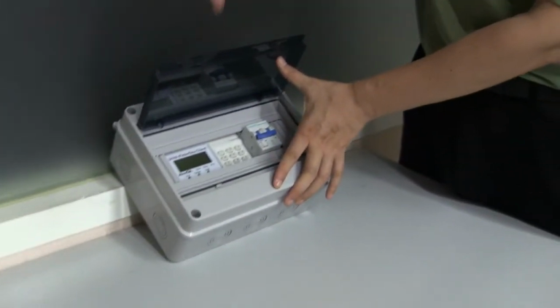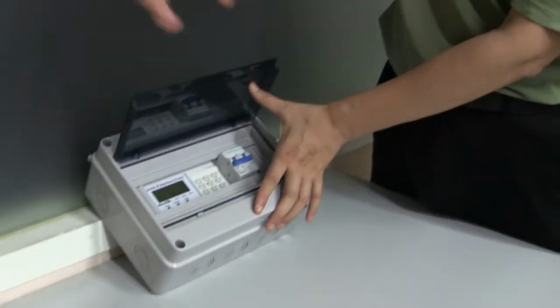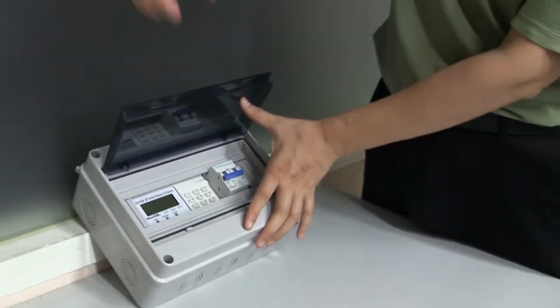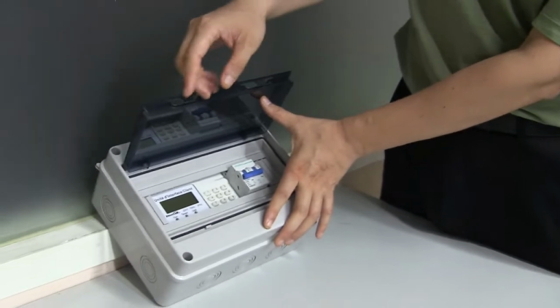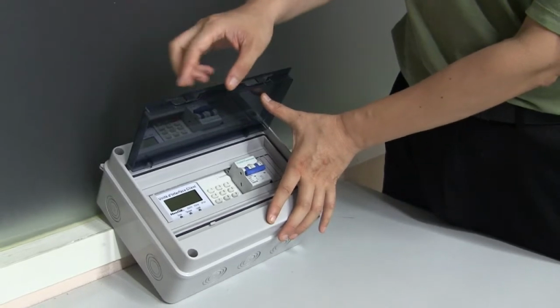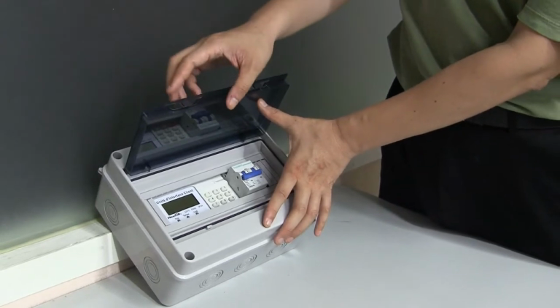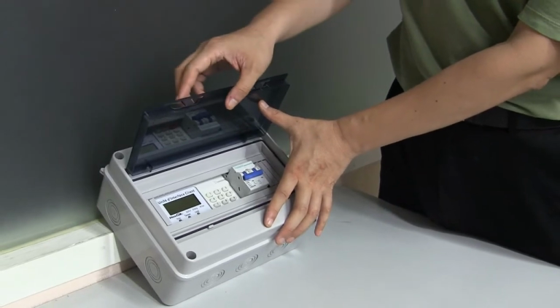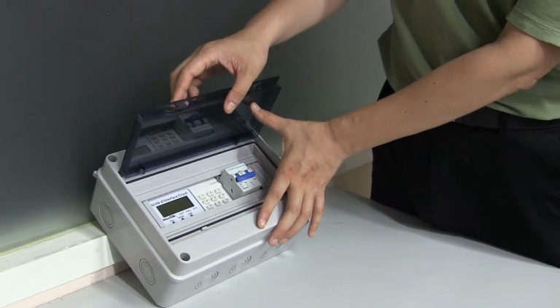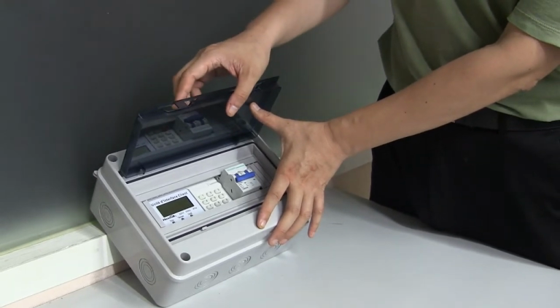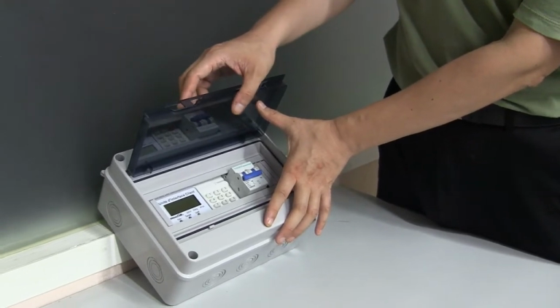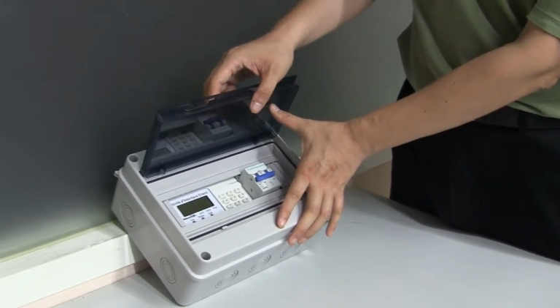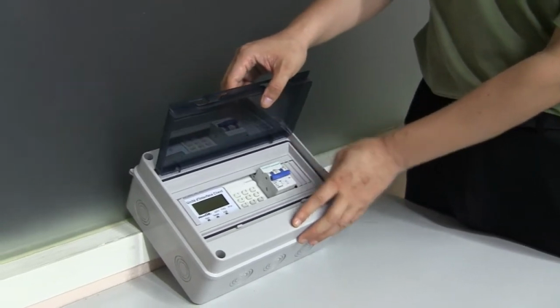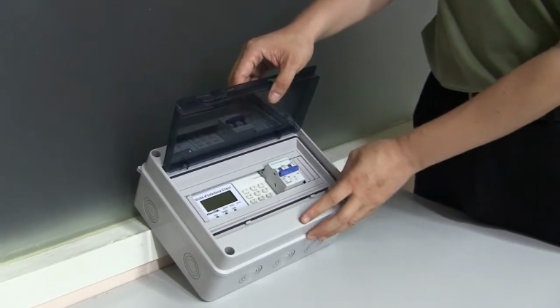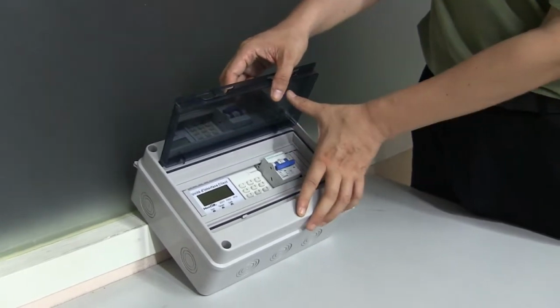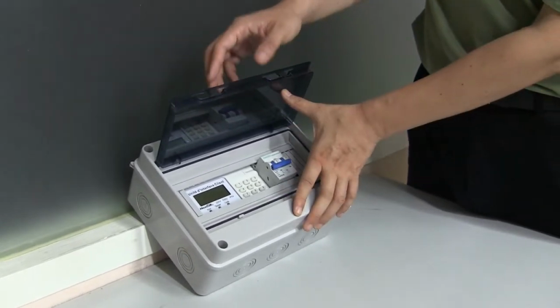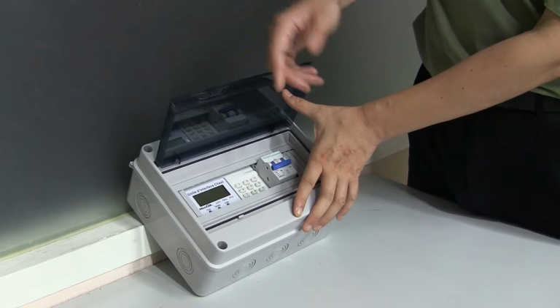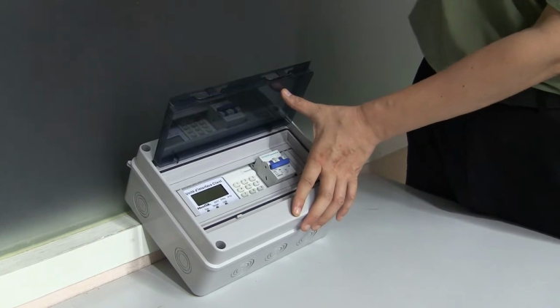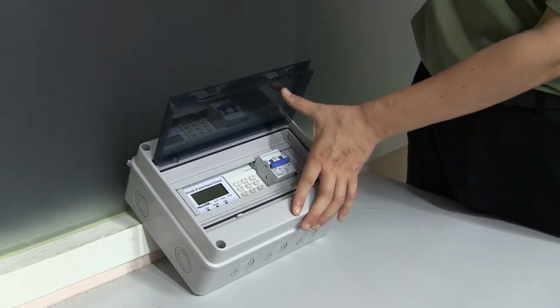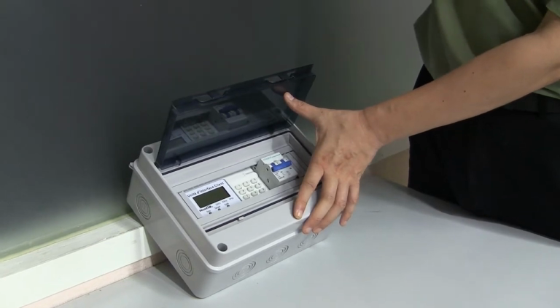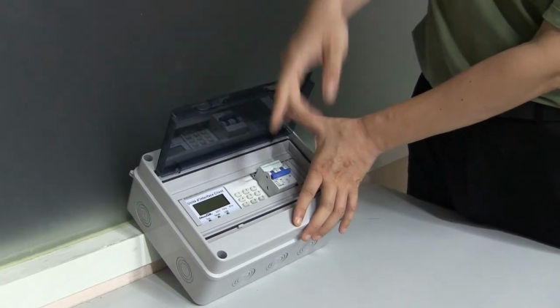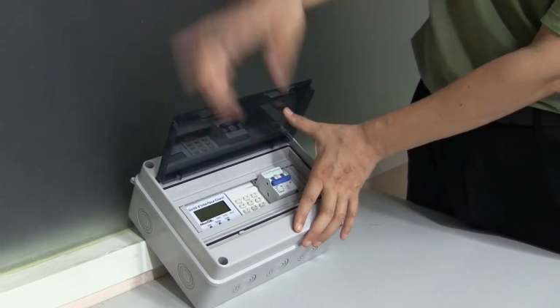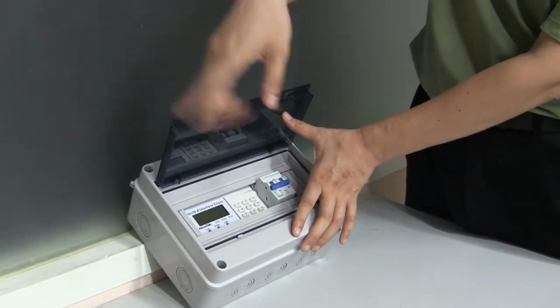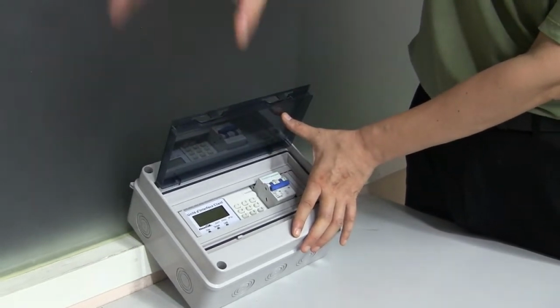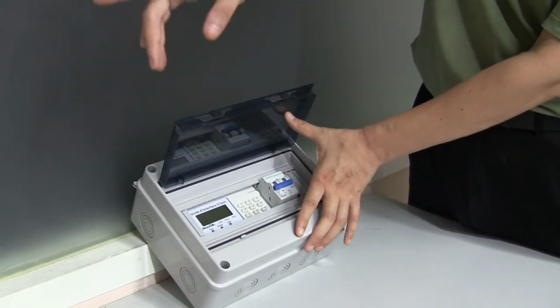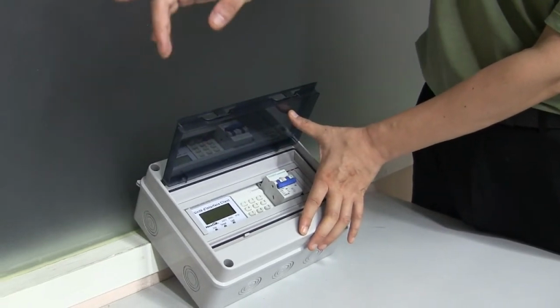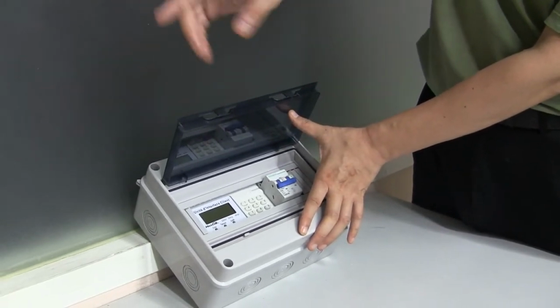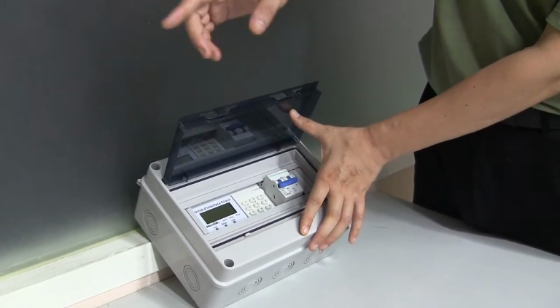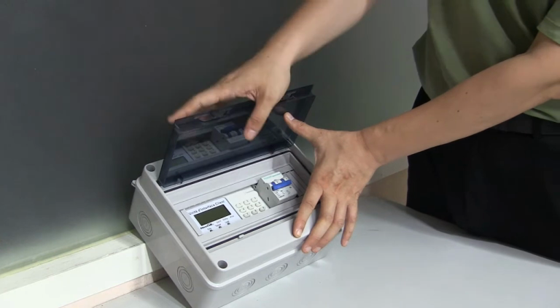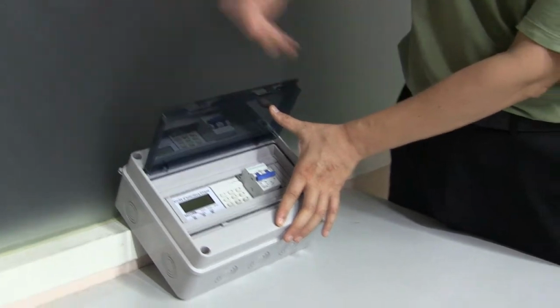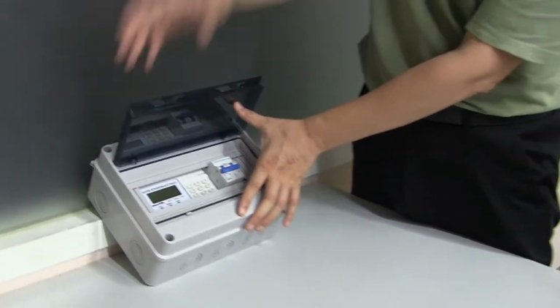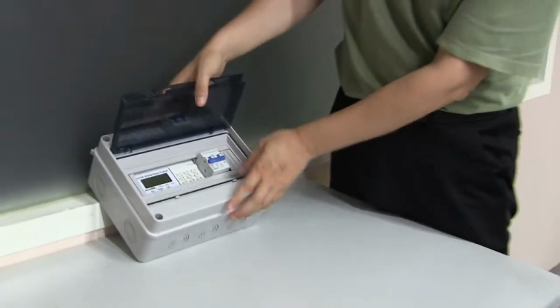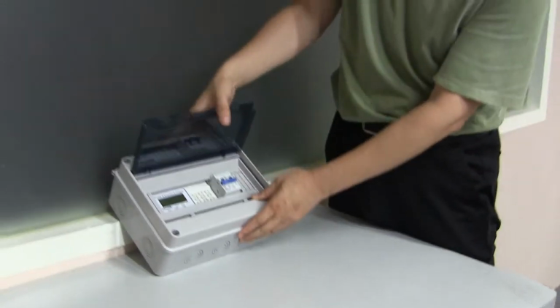So the communication — is it wireless or what kind of PLC? This signal is sent by PLC. By PLC.